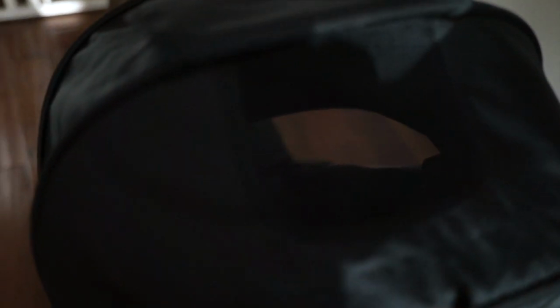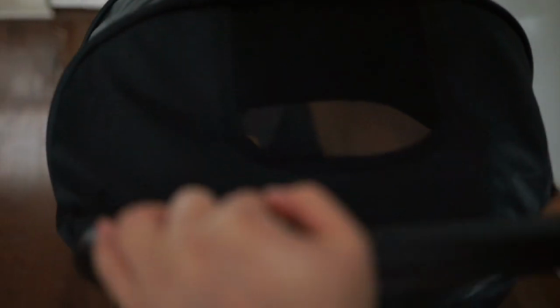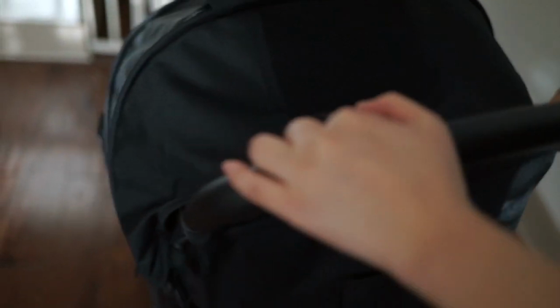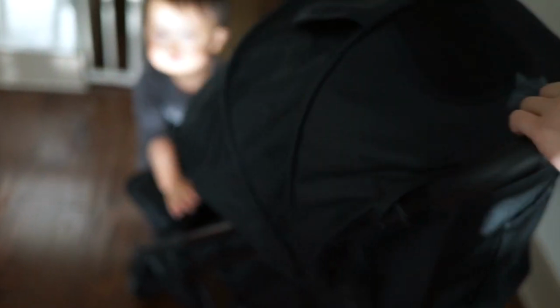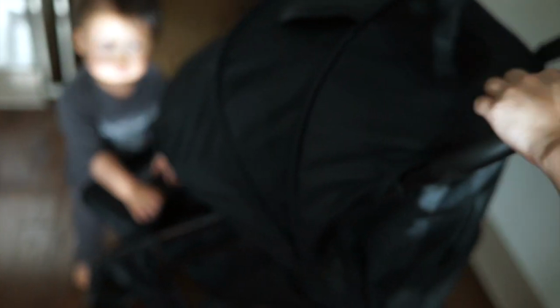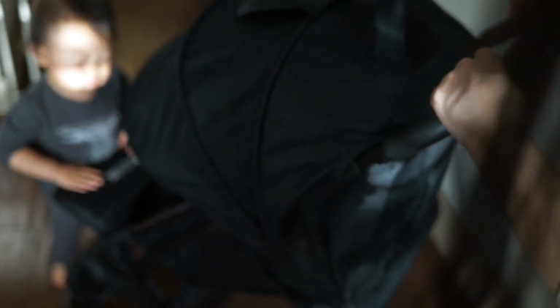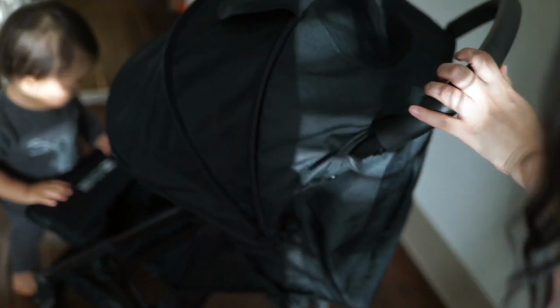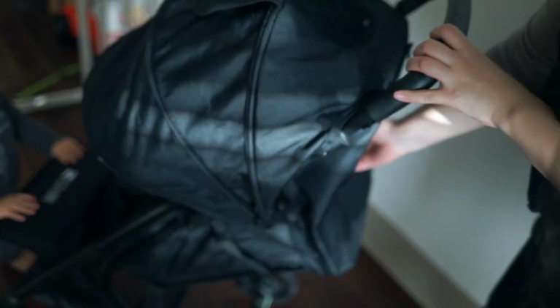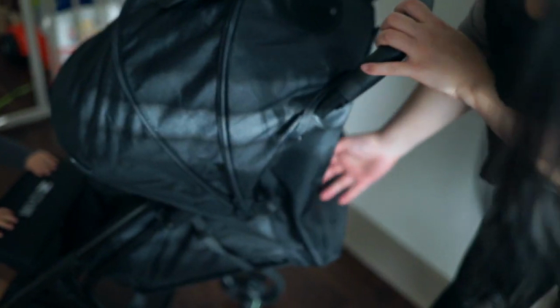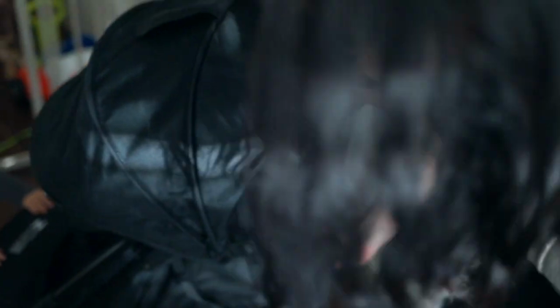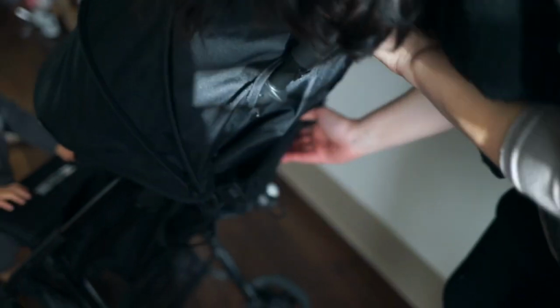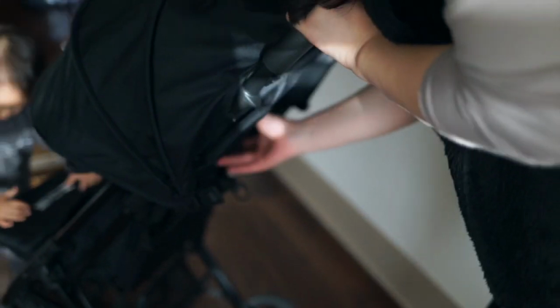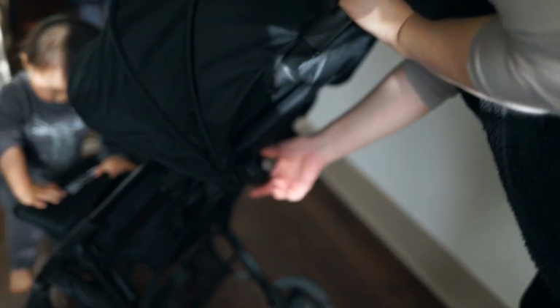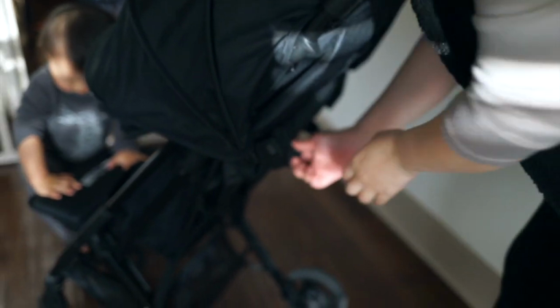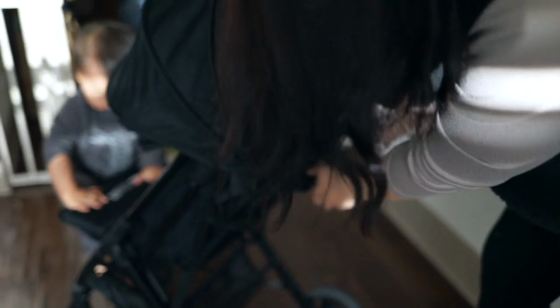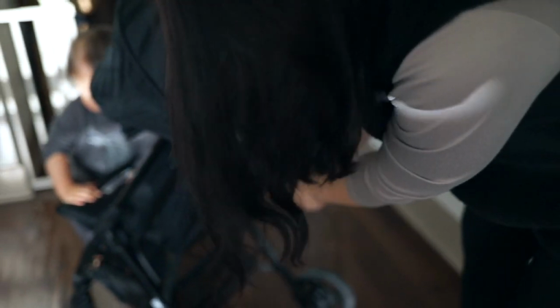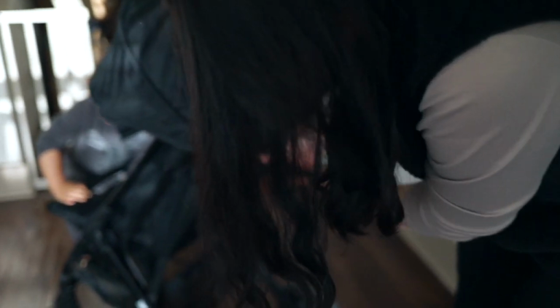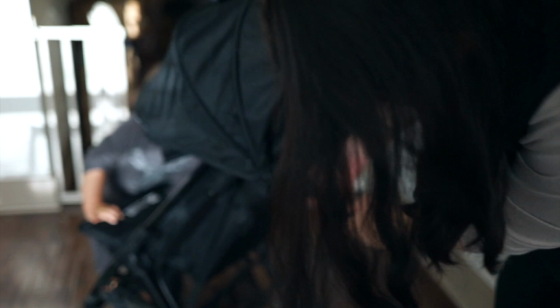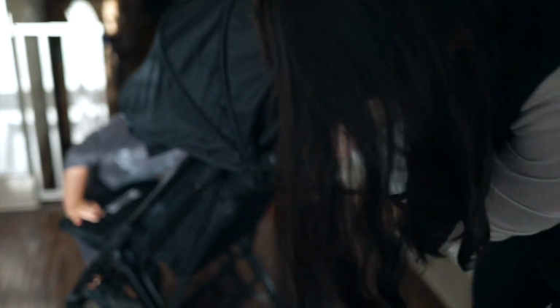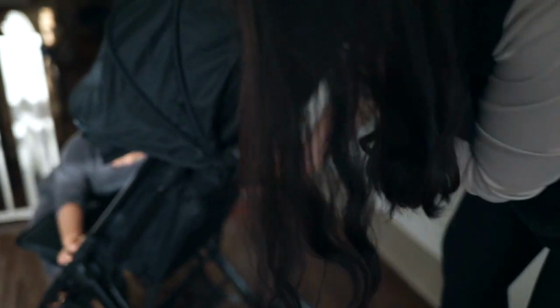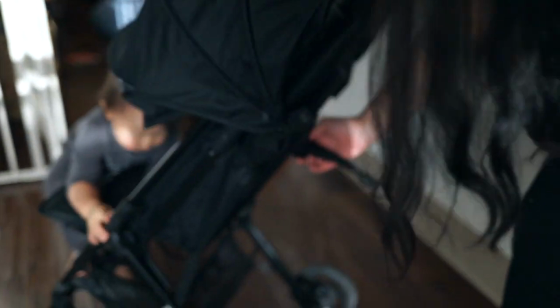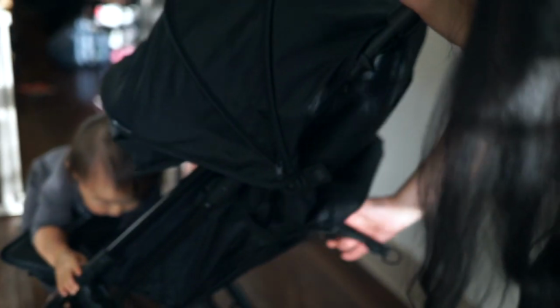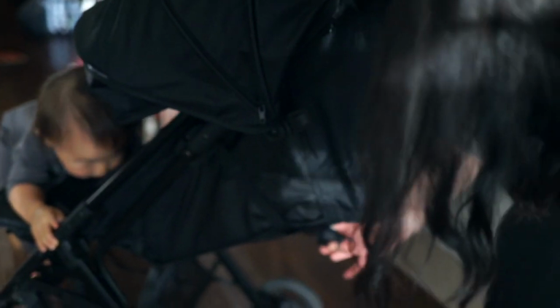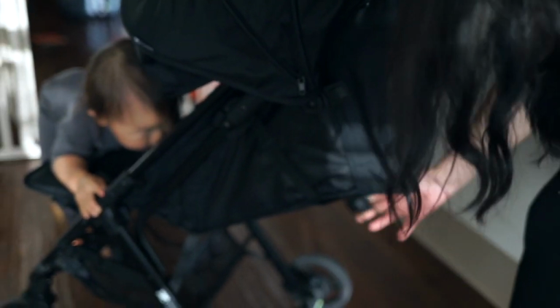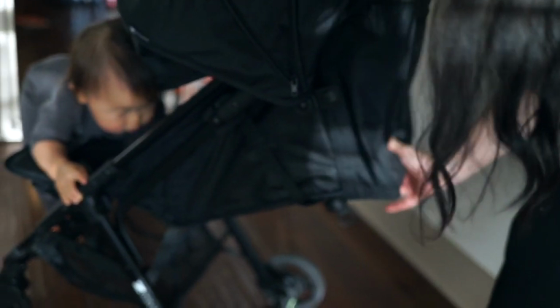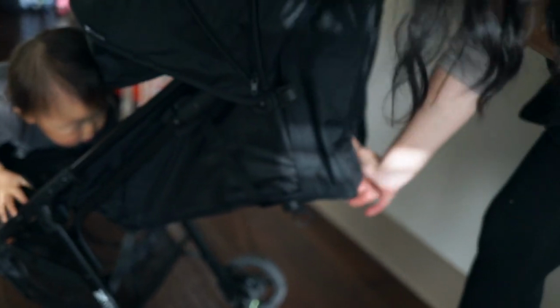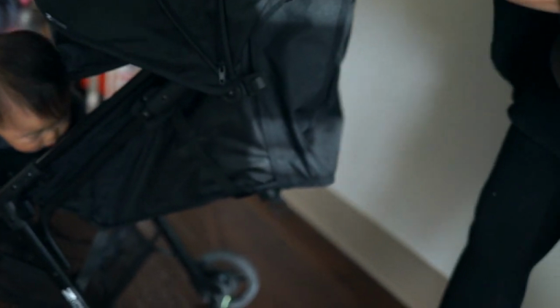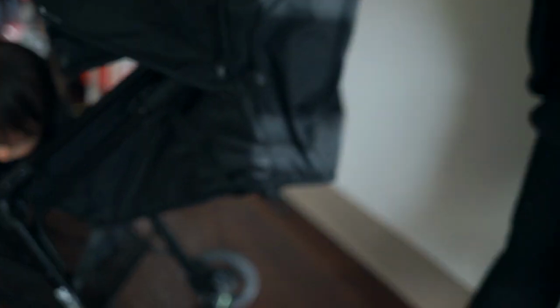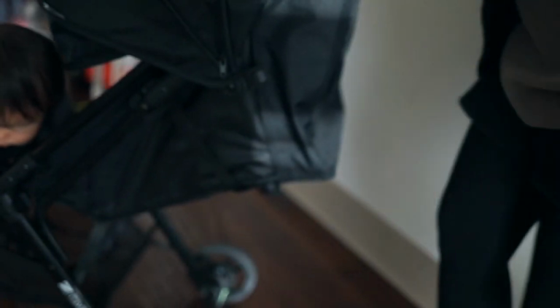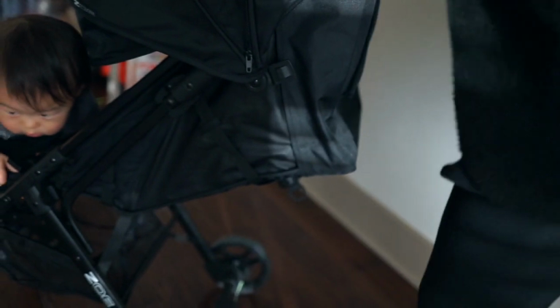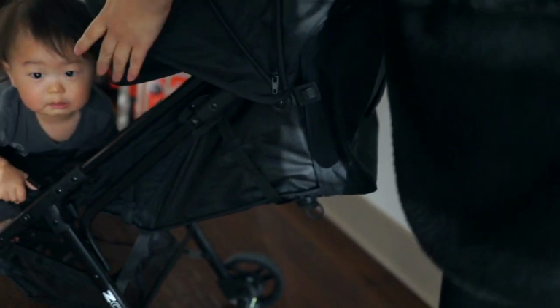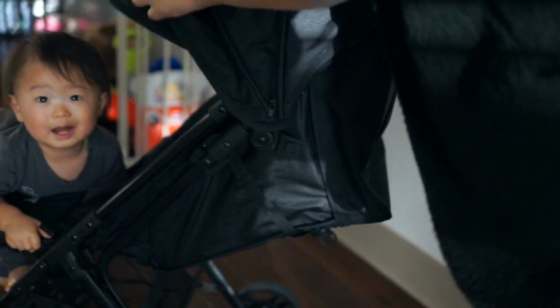One of the main reasons why we picked this one over all the others was the reclinability of this stroller. It's got this one-string recliner — super easy to recline the back in case the baby falls asleep.